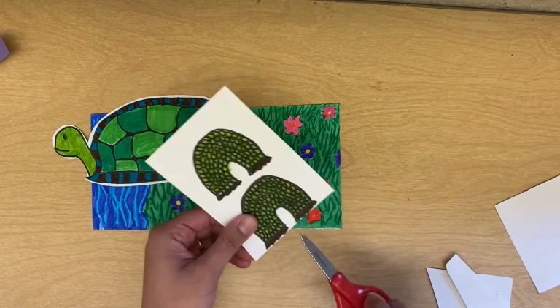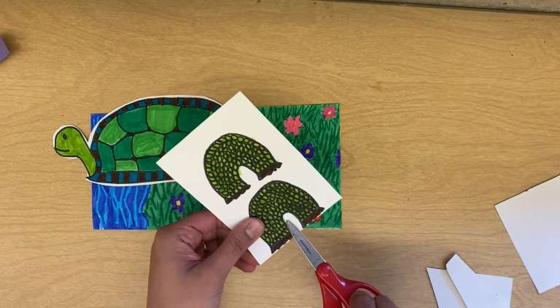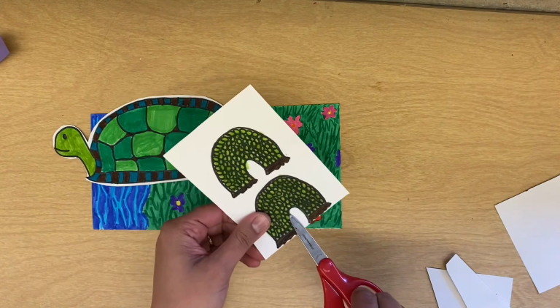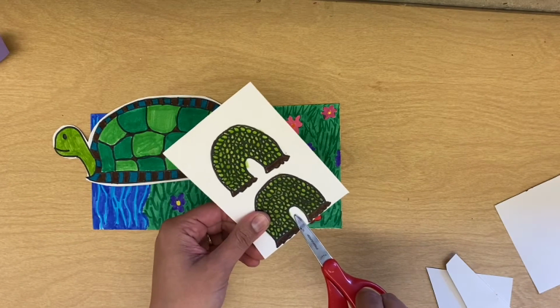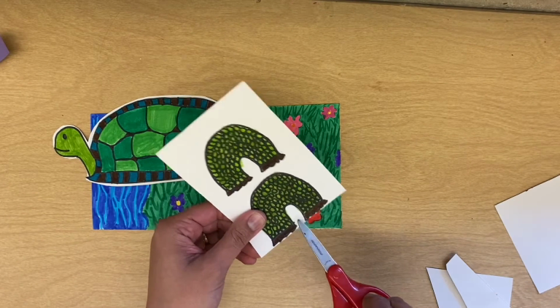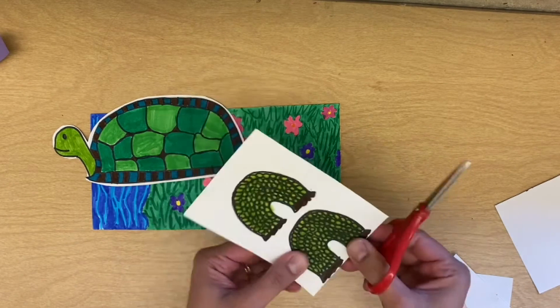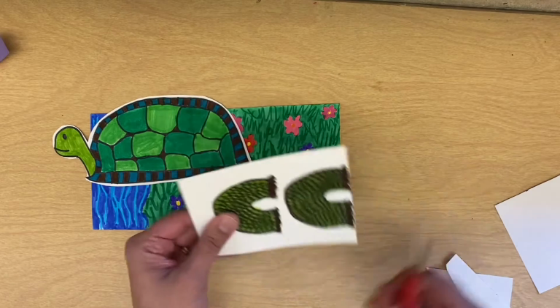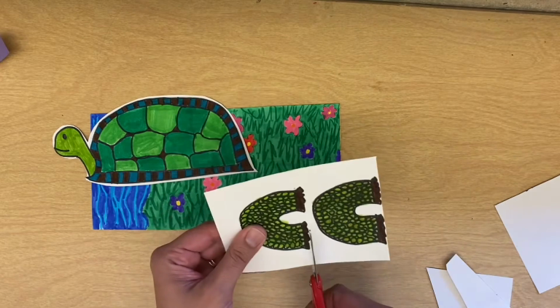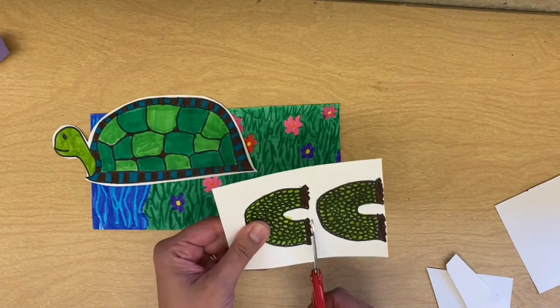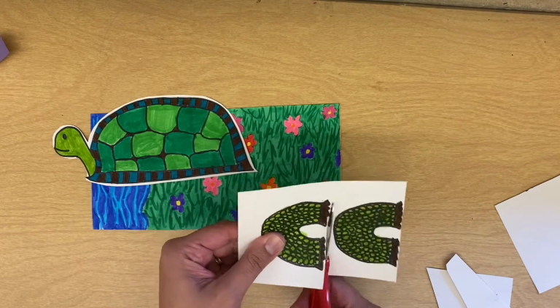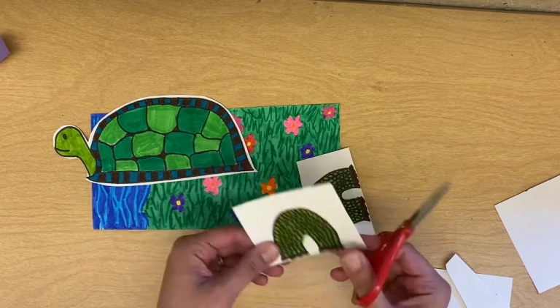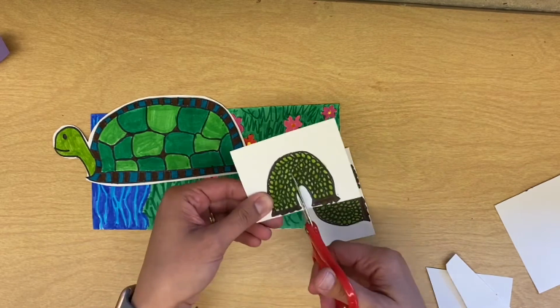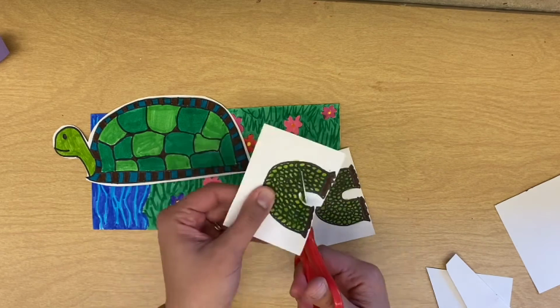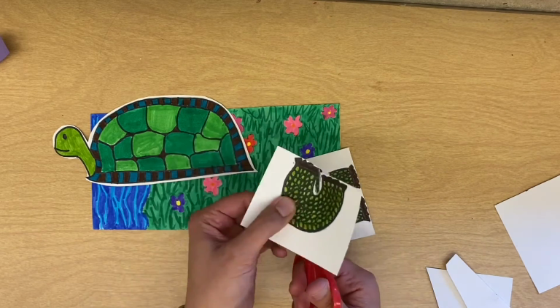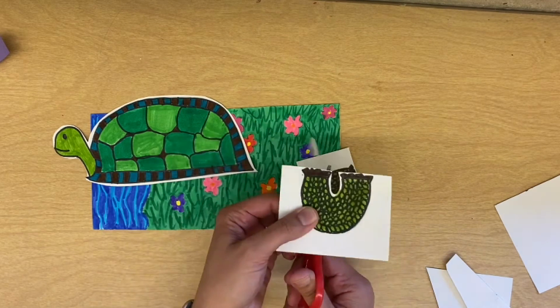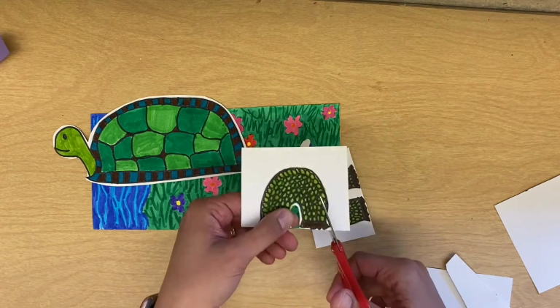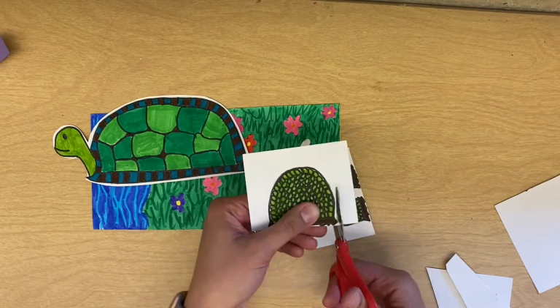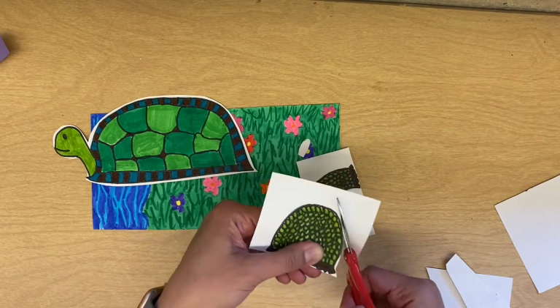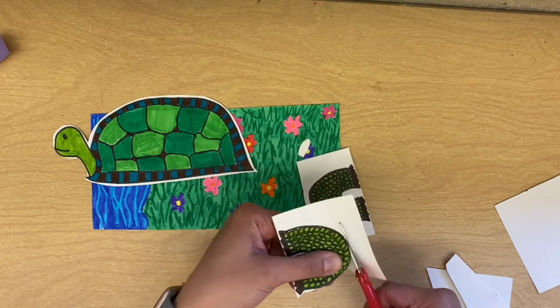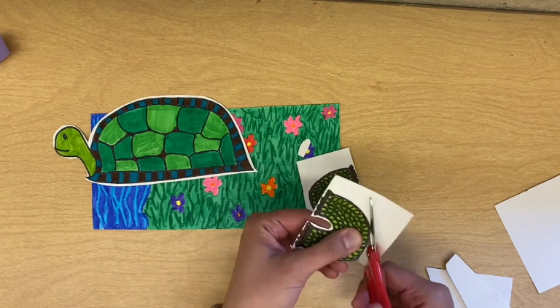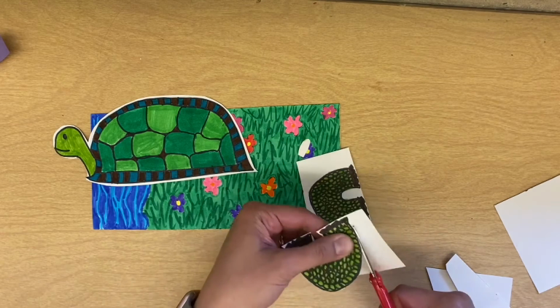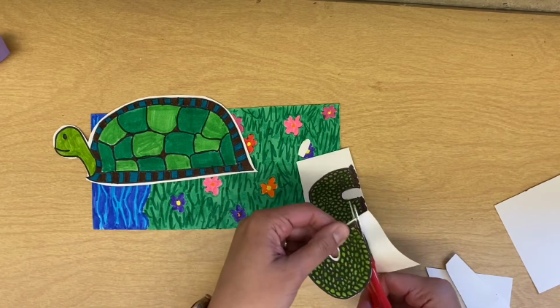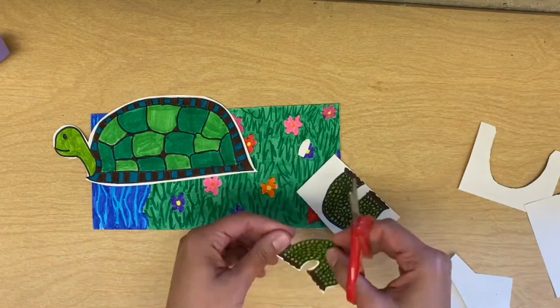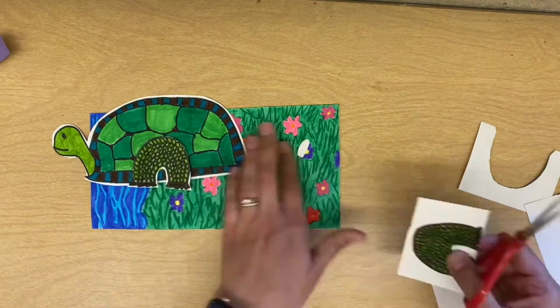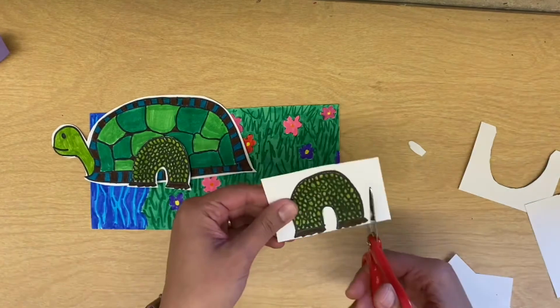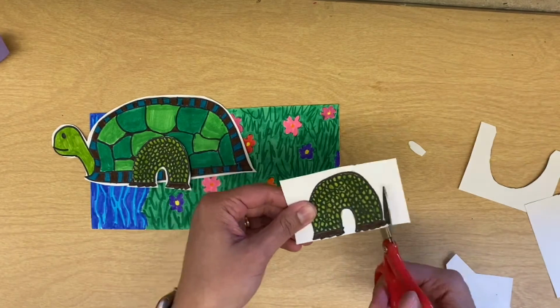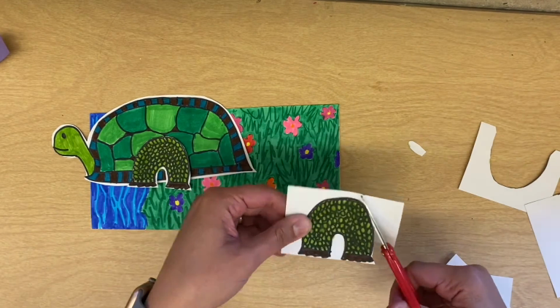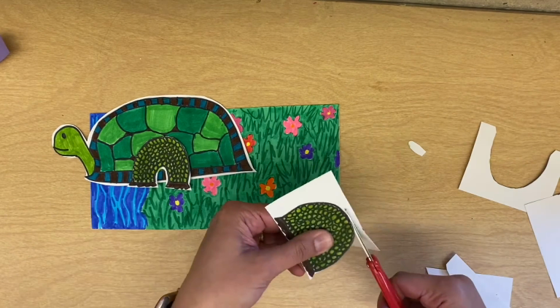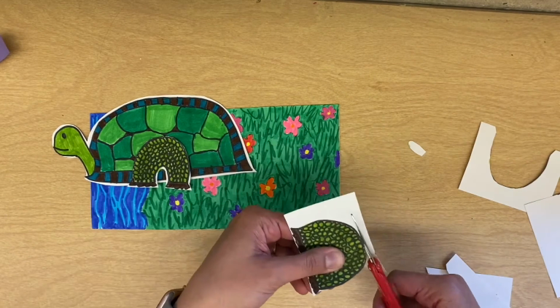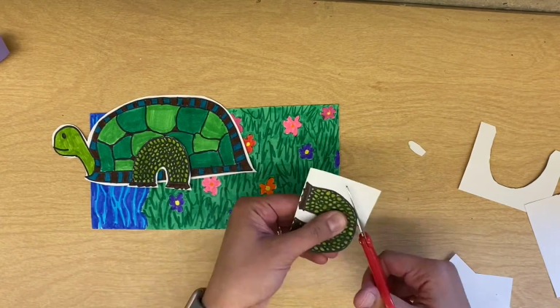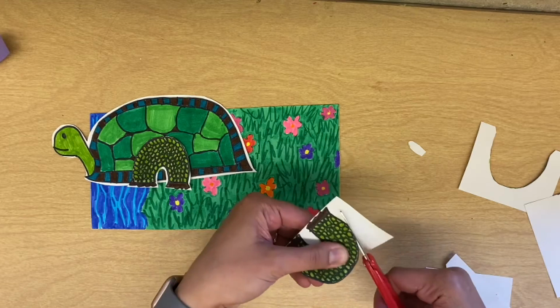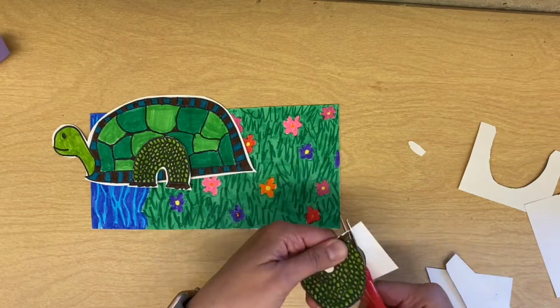Also, be sure you cut out this little area. Cut out super neatly. You're going to have lots of scrap paper, and you will need to throw your scrap paper in the trash when you're completely done cutting everything out.